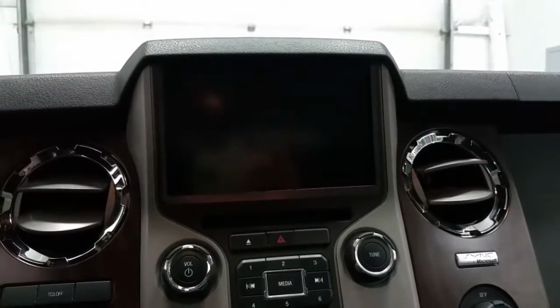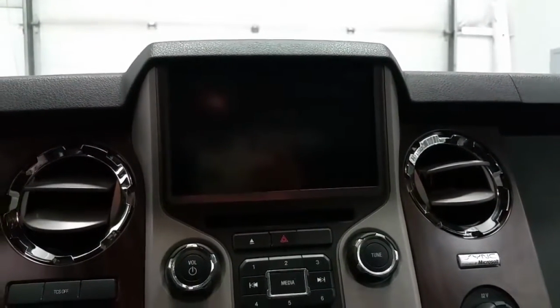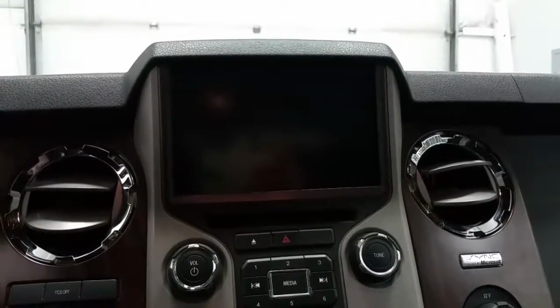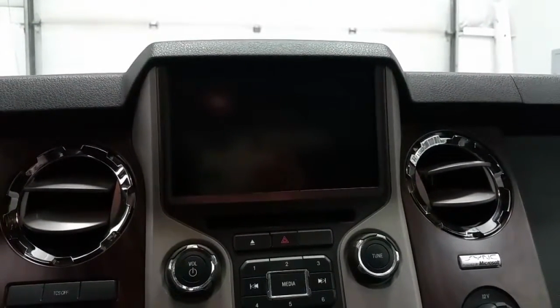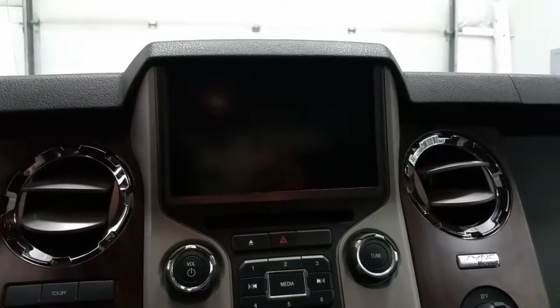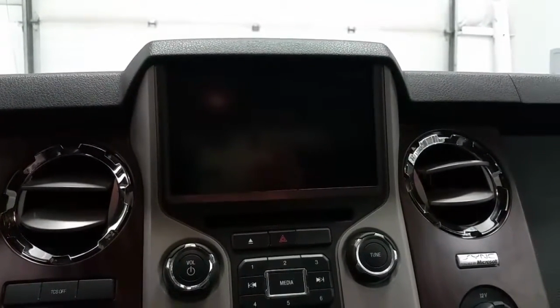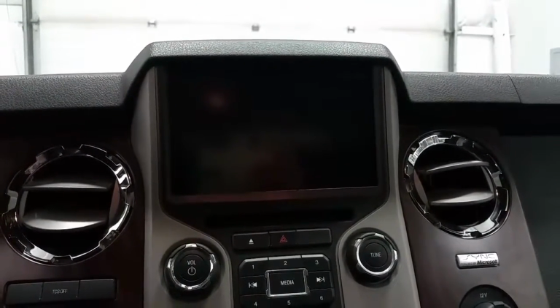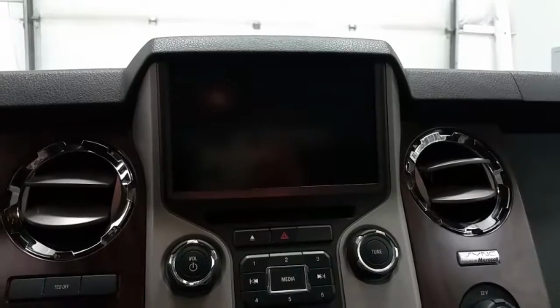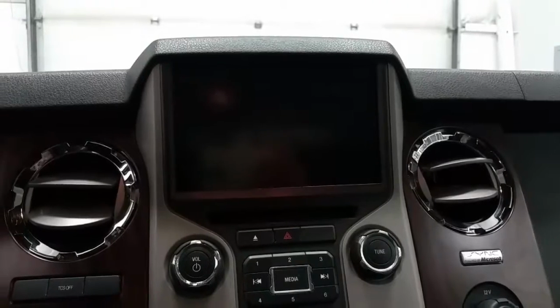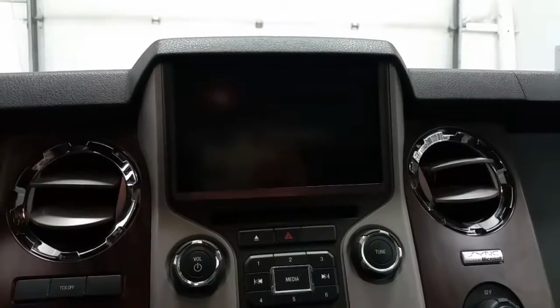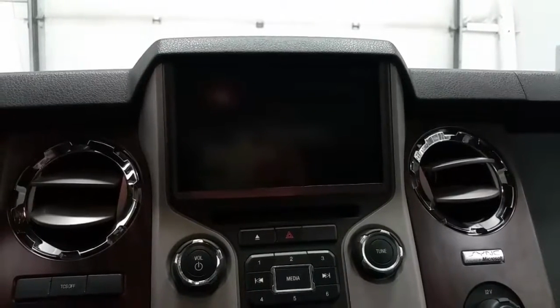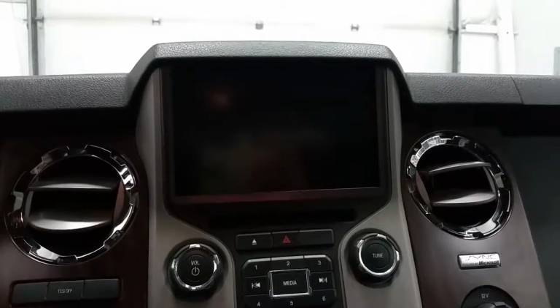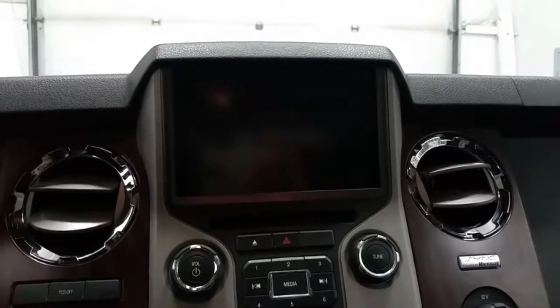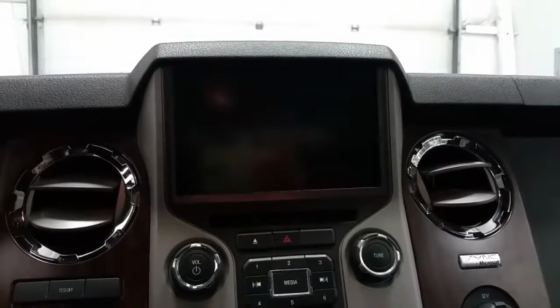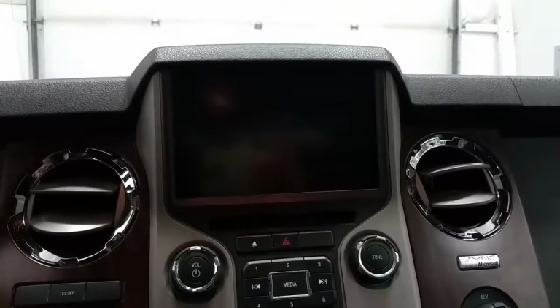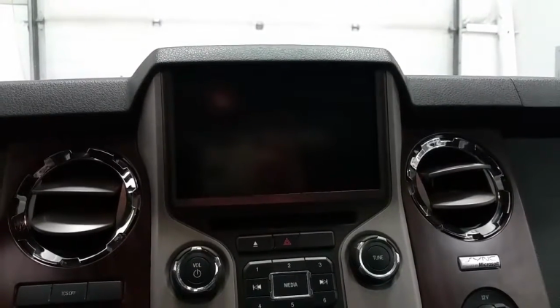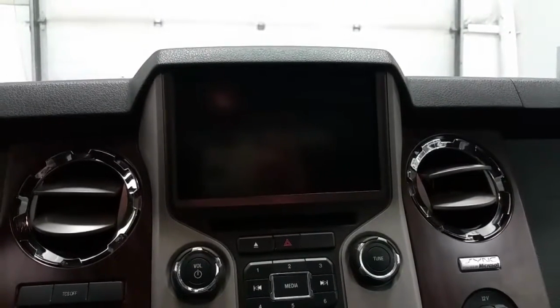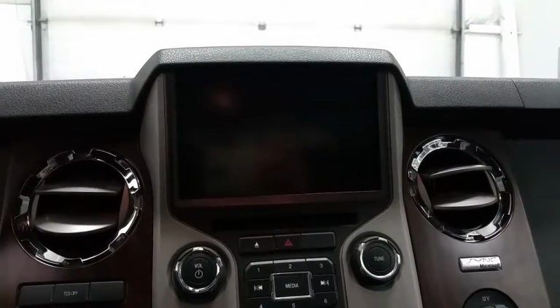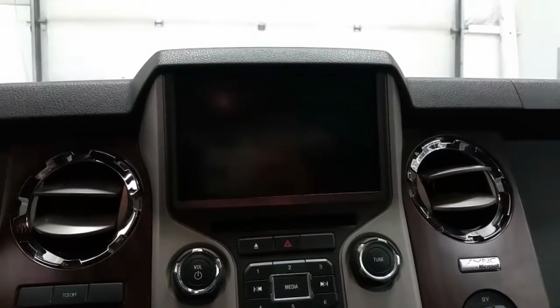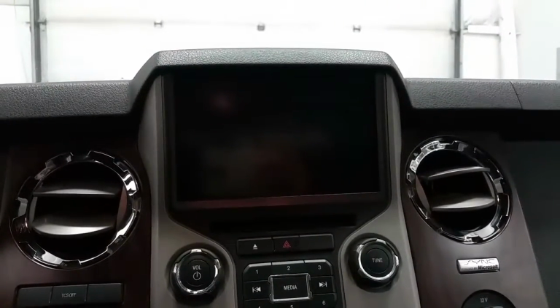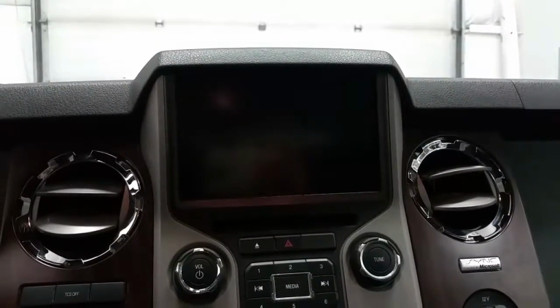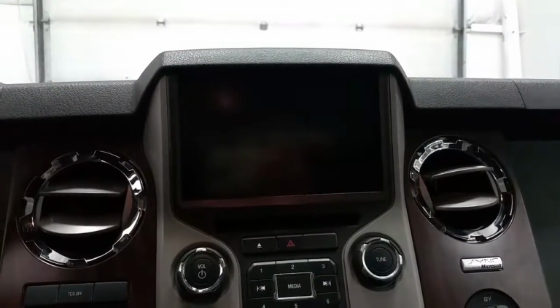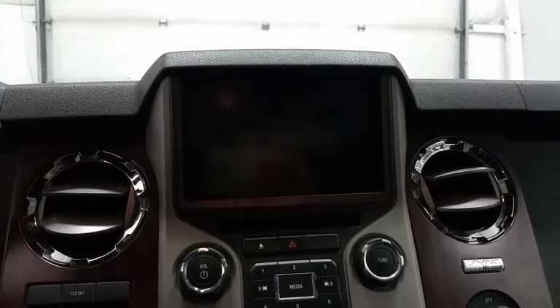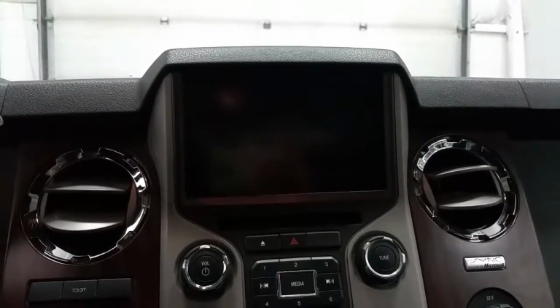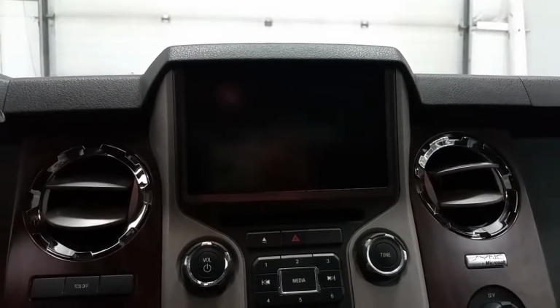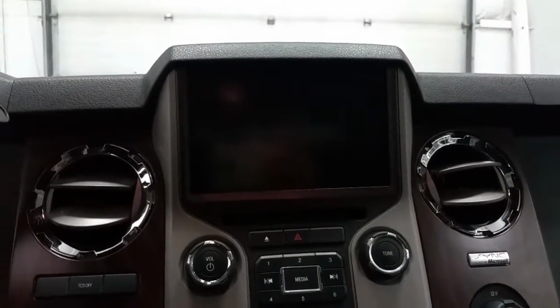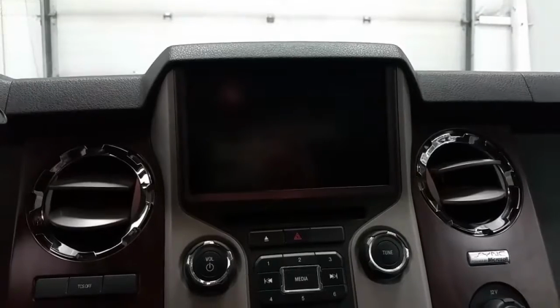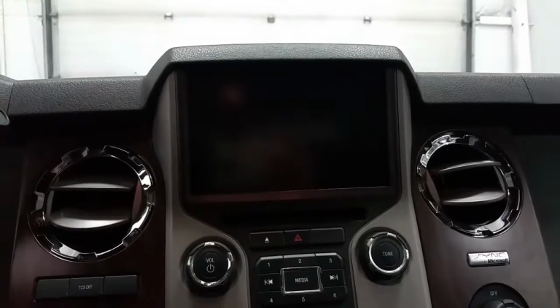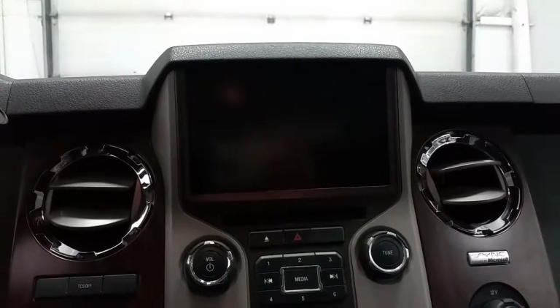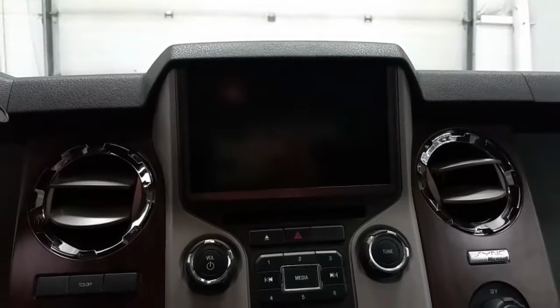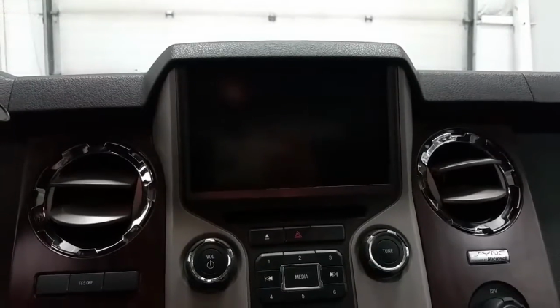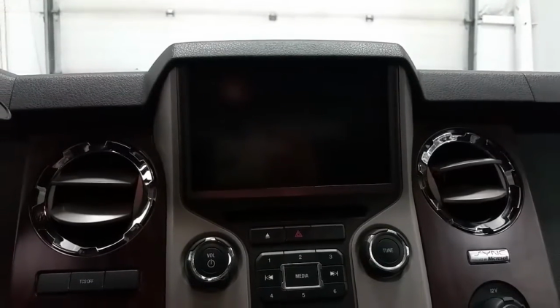The touchscreen also gives us the option between the AM FM radio, Sirius satellite radio, Bluetooth phone controls, navigation, and heated and cooled seats.